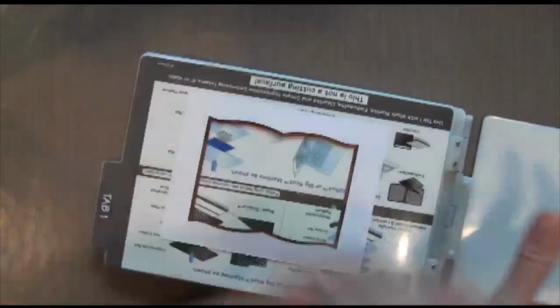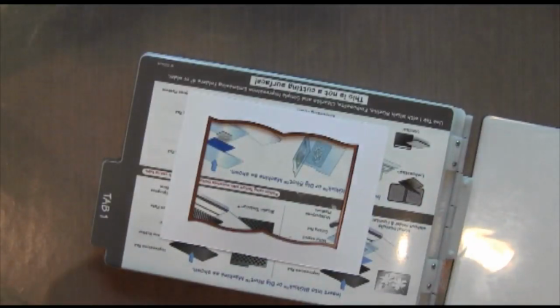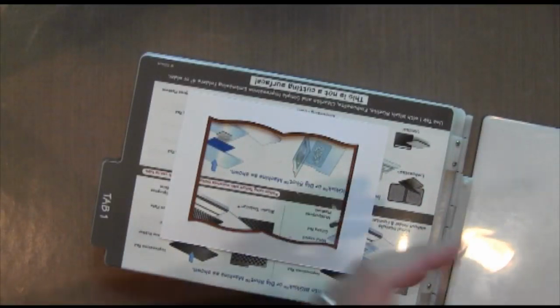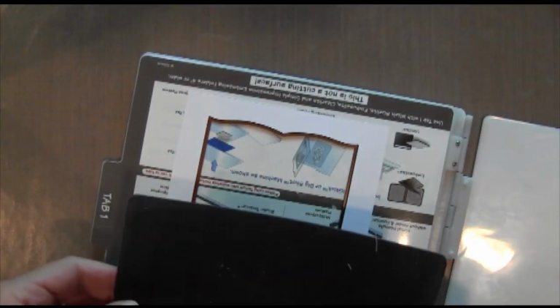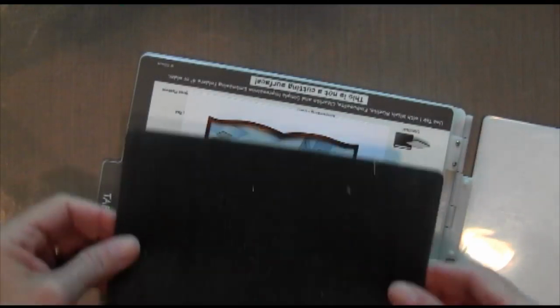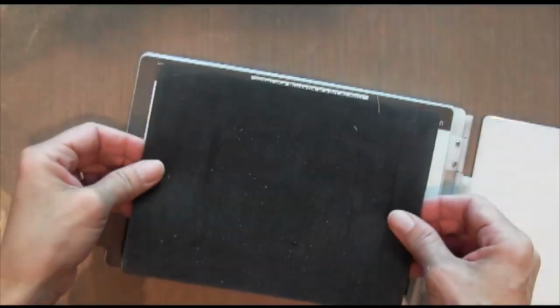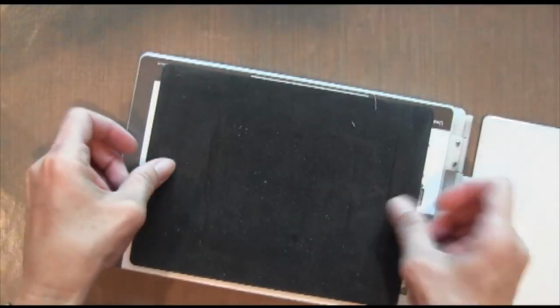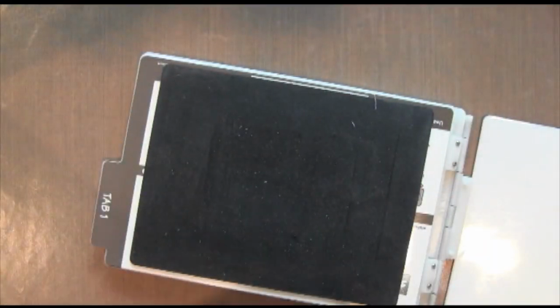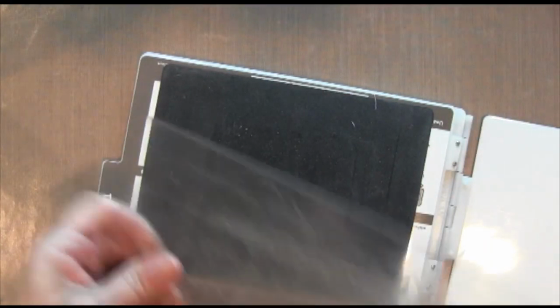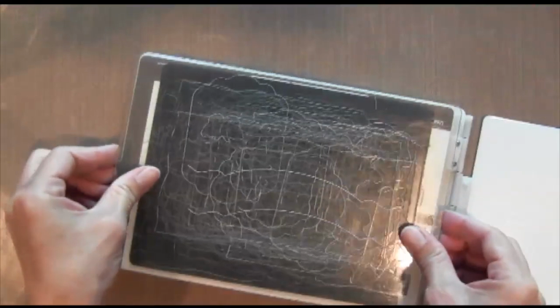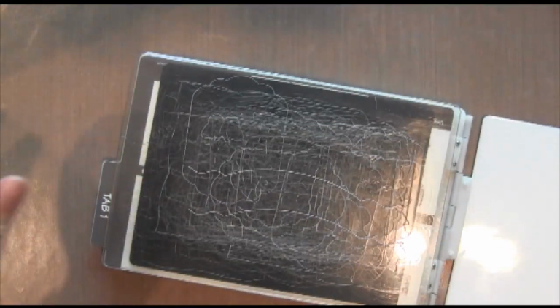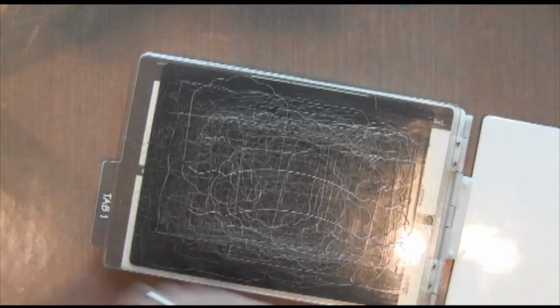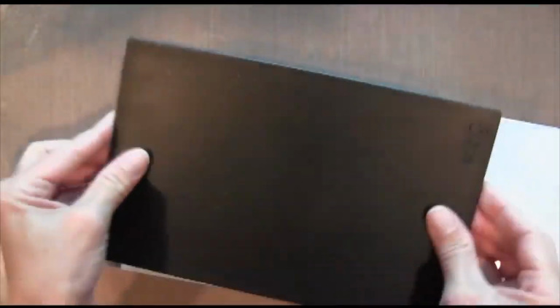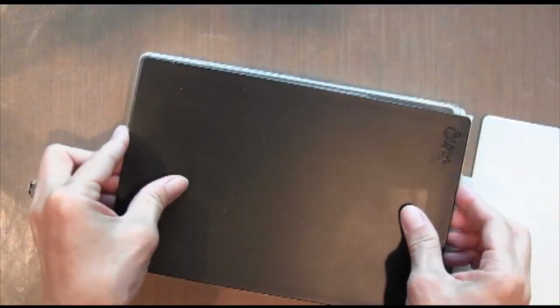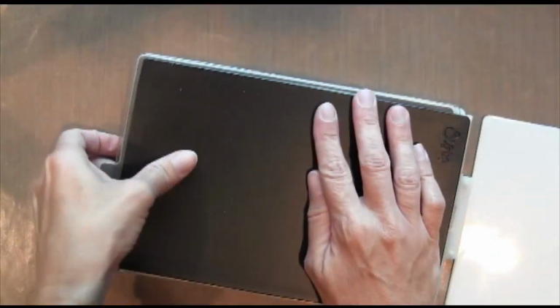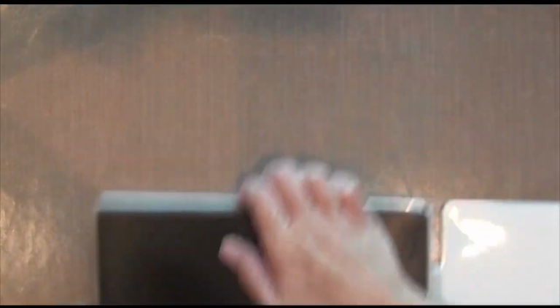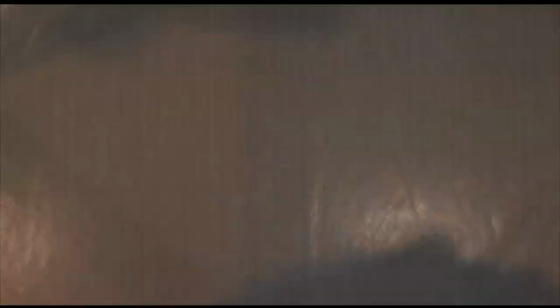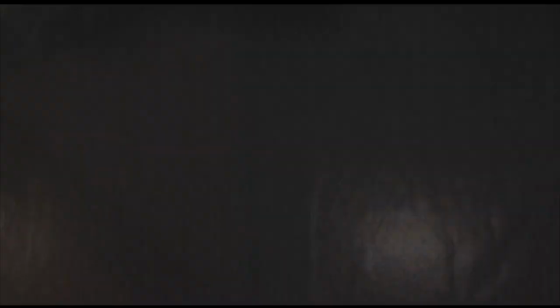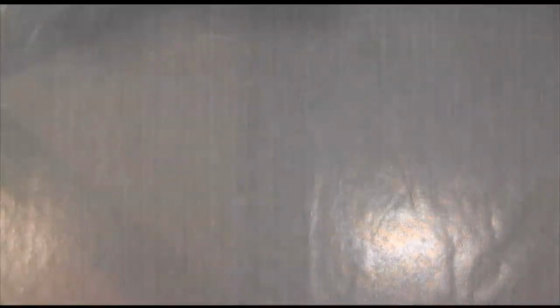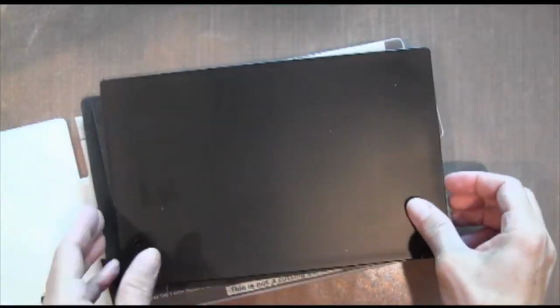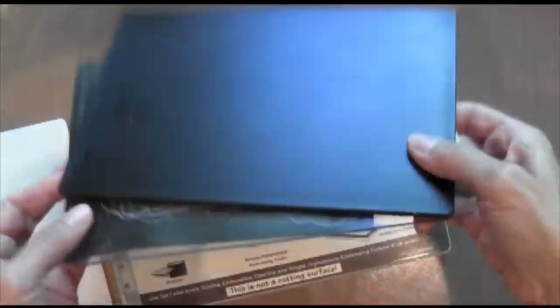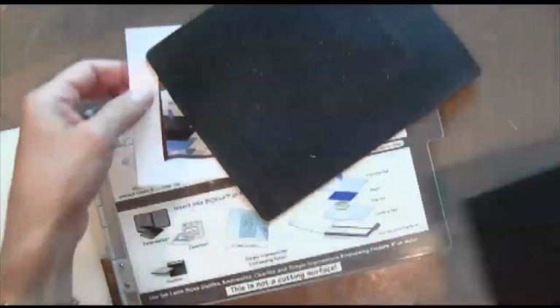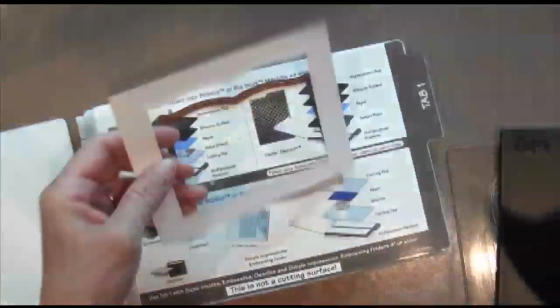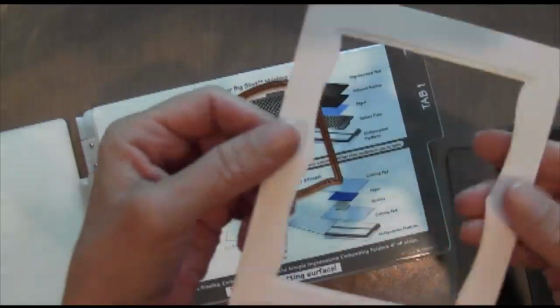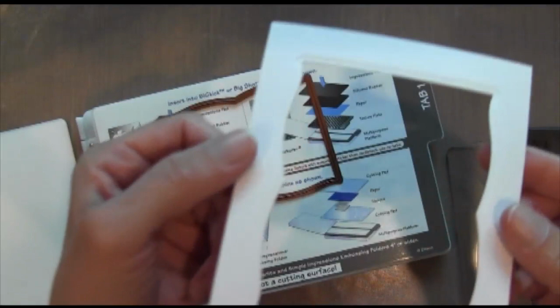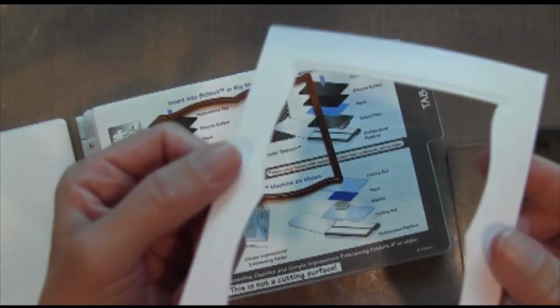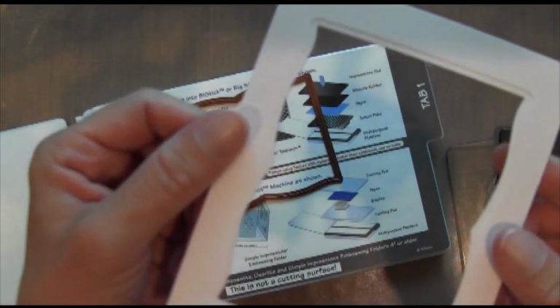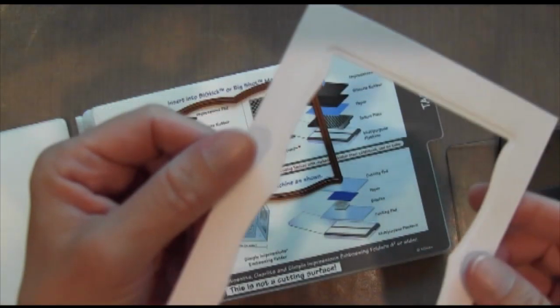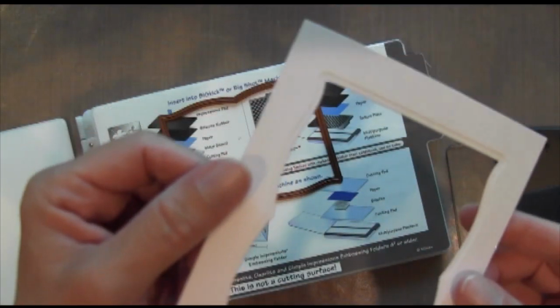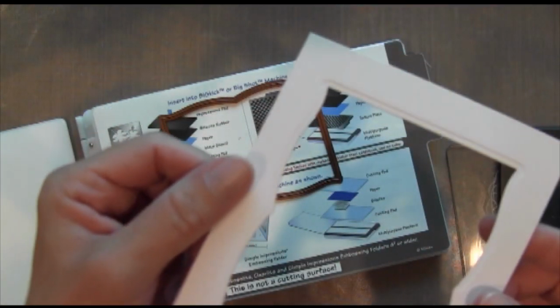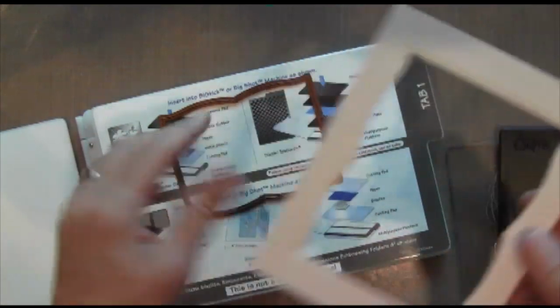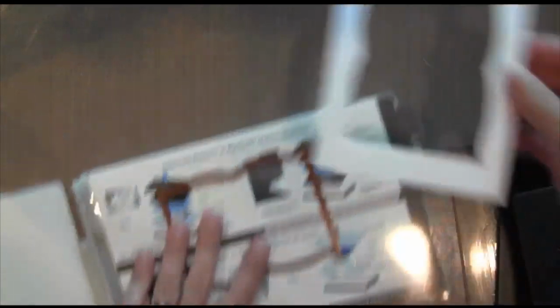You put it on tab 1, then put the rubber piece on, then an acrylic plate, and then that black plate that comes with the set. I slowed it down here so you can see how it dry embossed it.